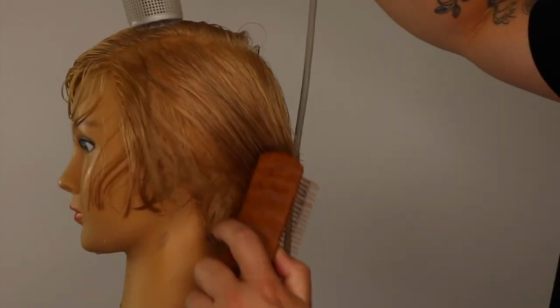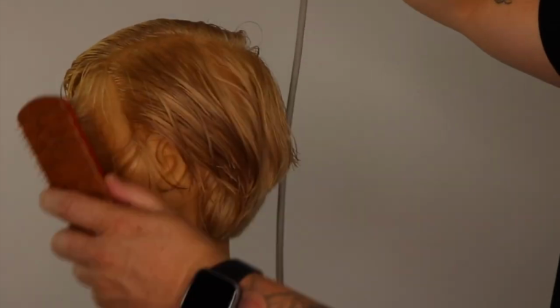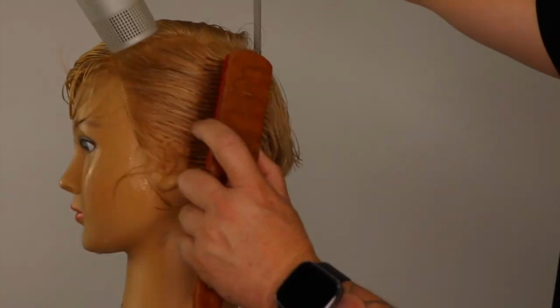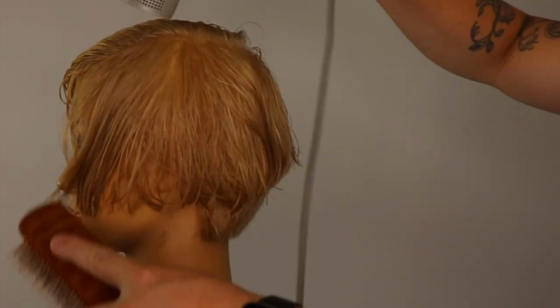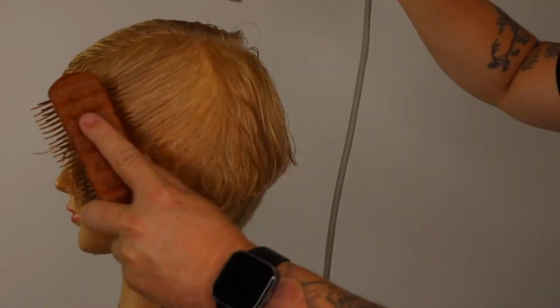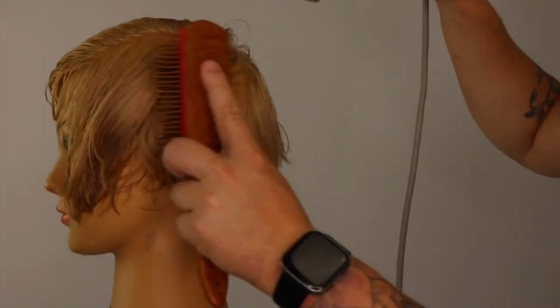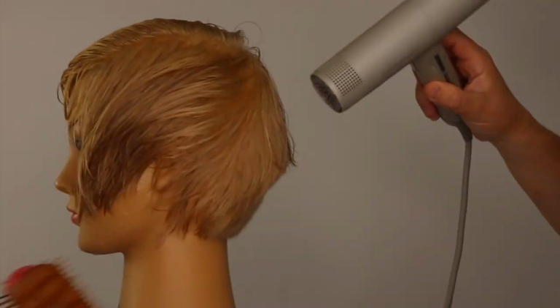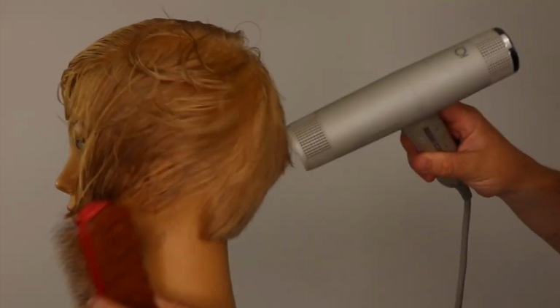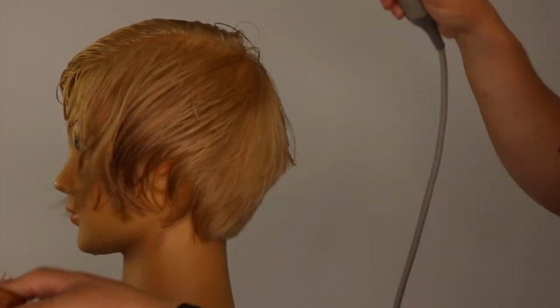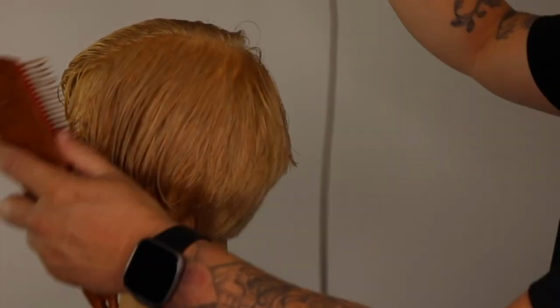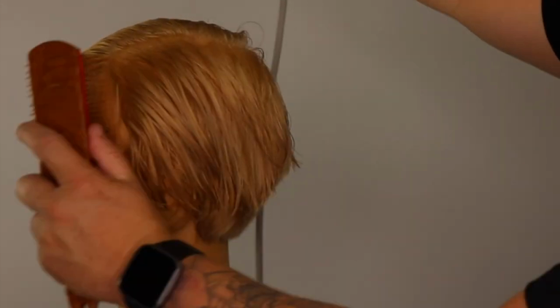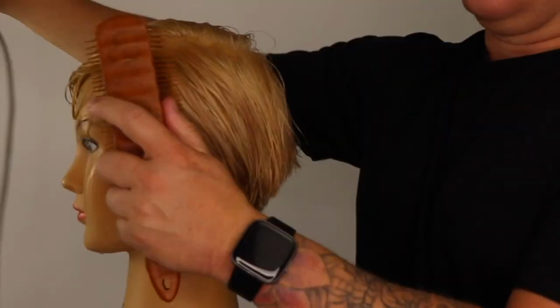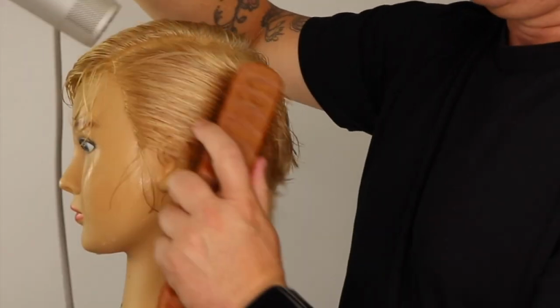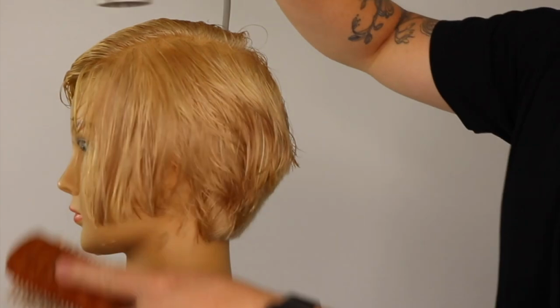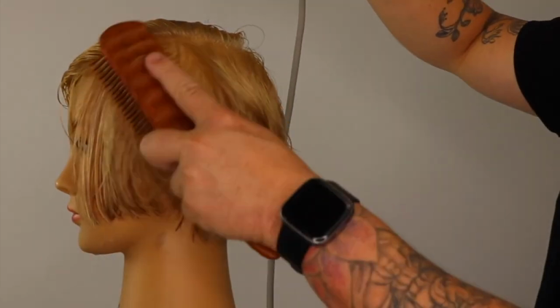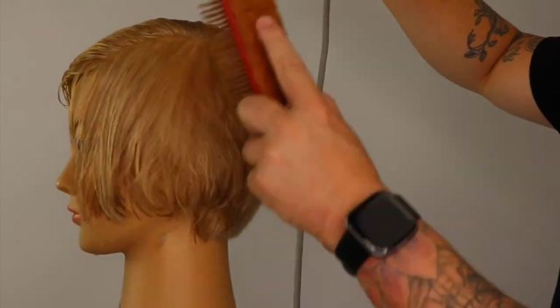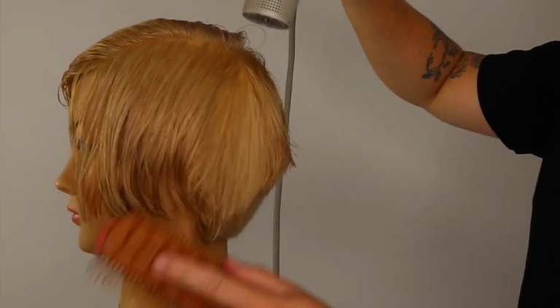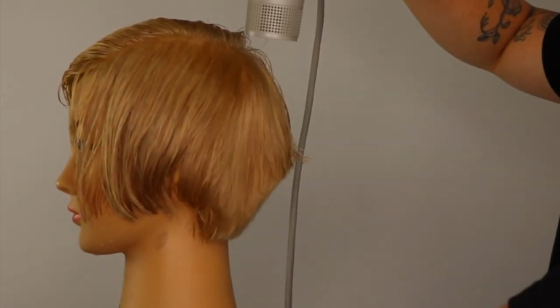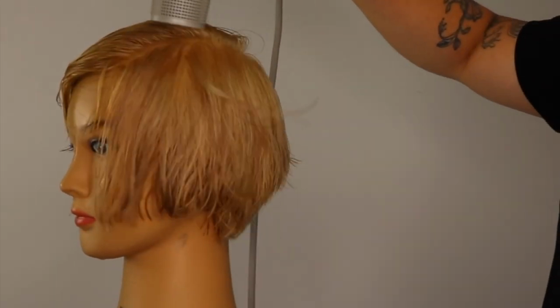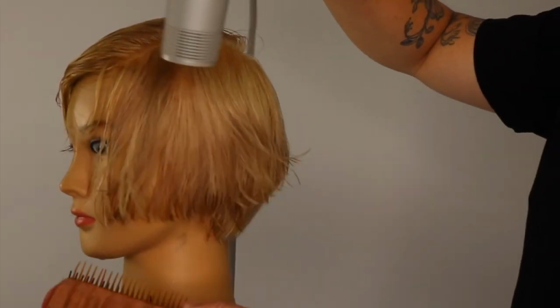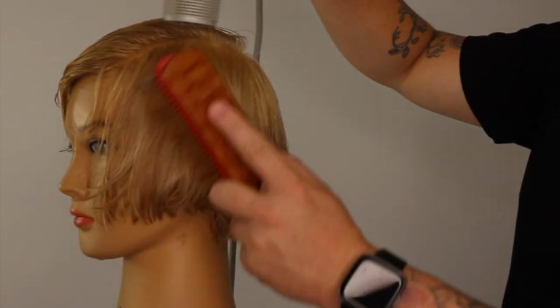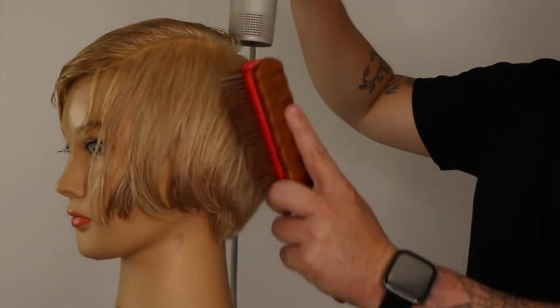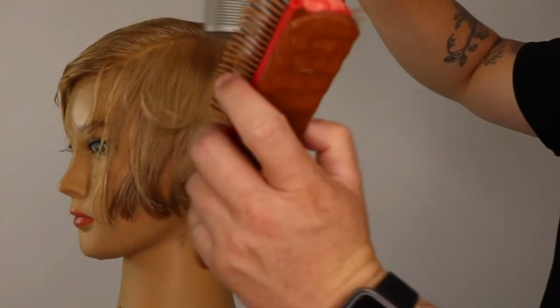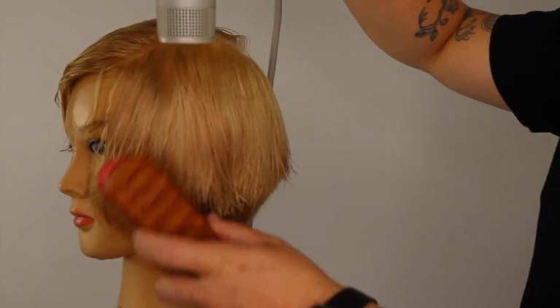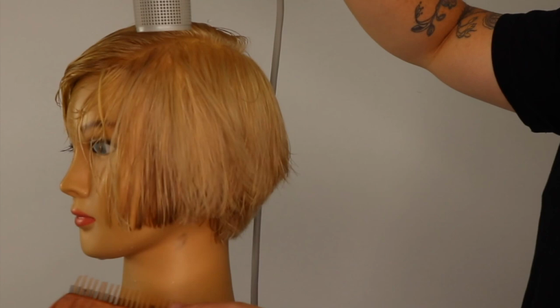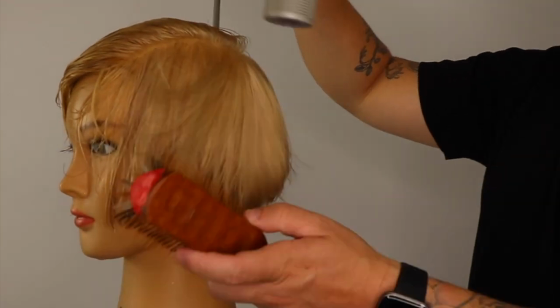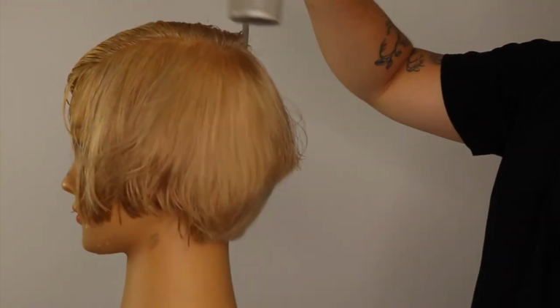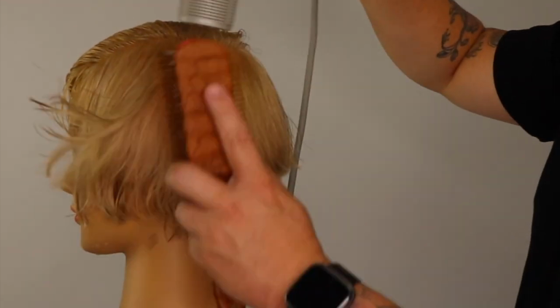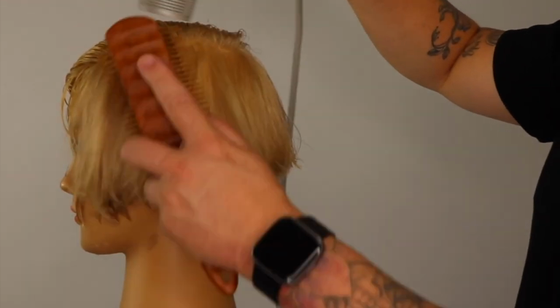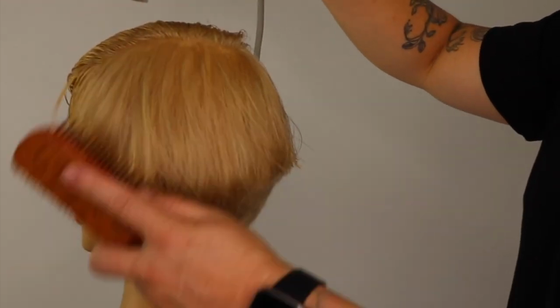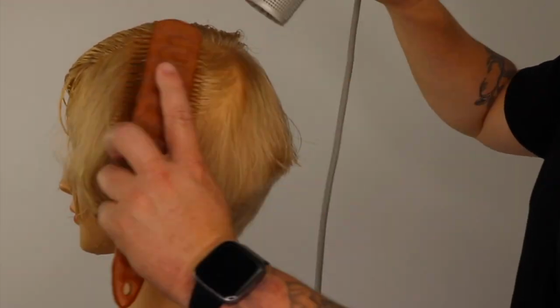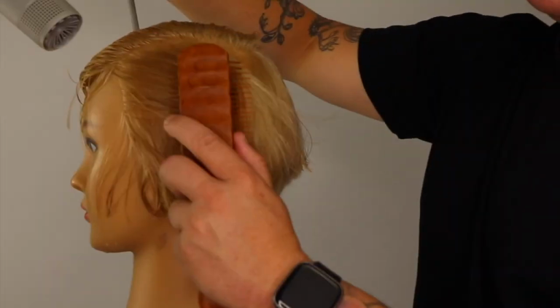I am using a medium heat and medium to low speed throughout this blow dry. I feel this speeds up the blow dry as you're able to maintain more airflow on your client's scalp for longer periods at a time. I also feel the follicles dry with more life and softness.